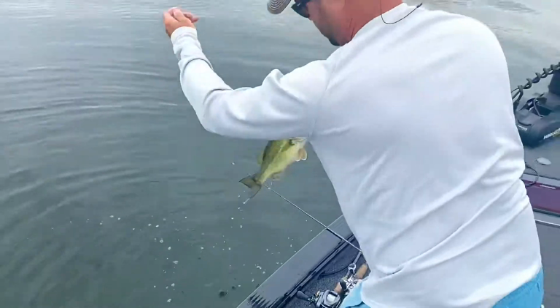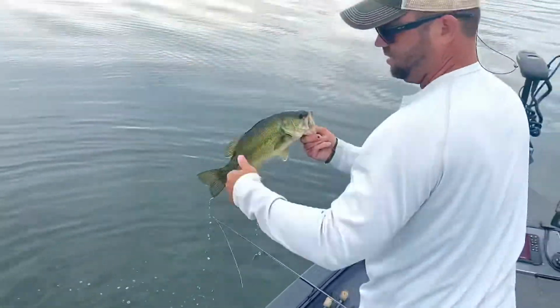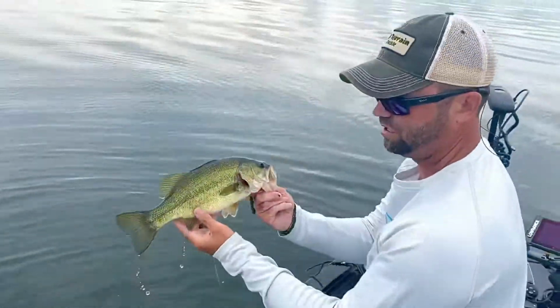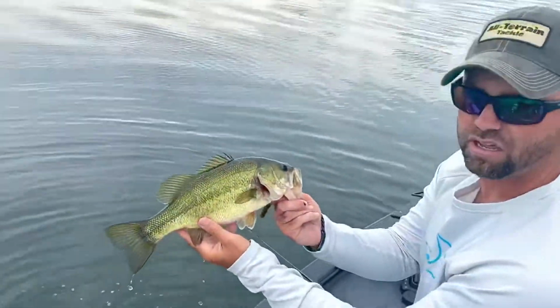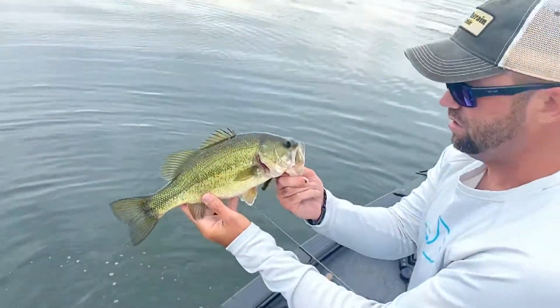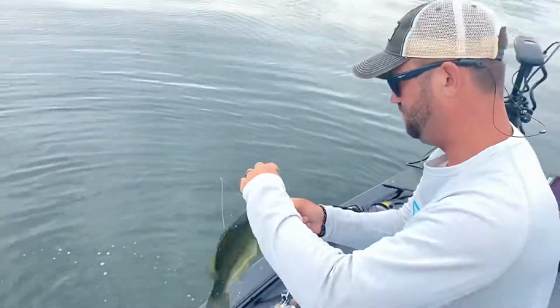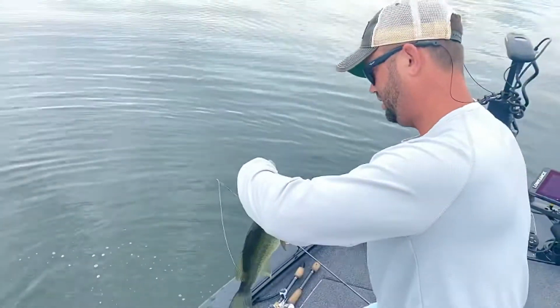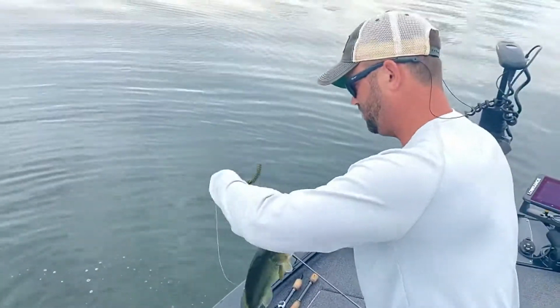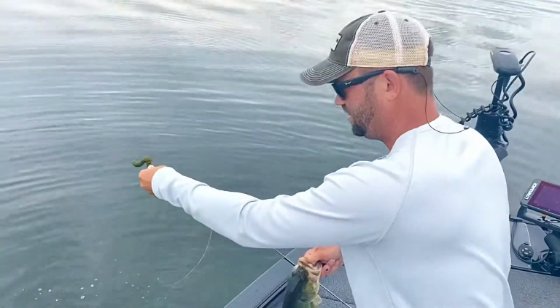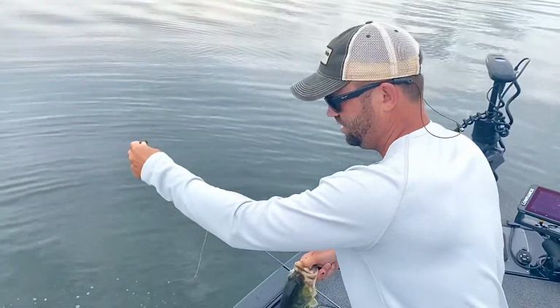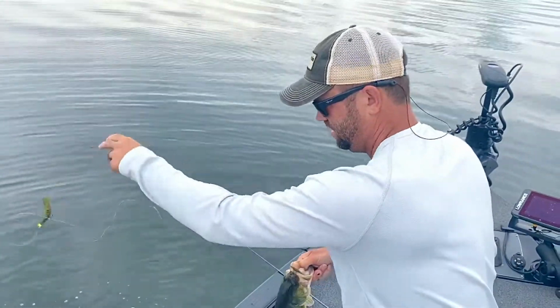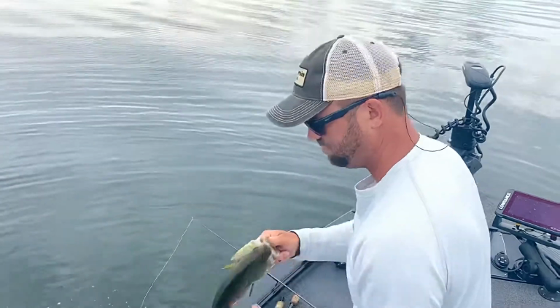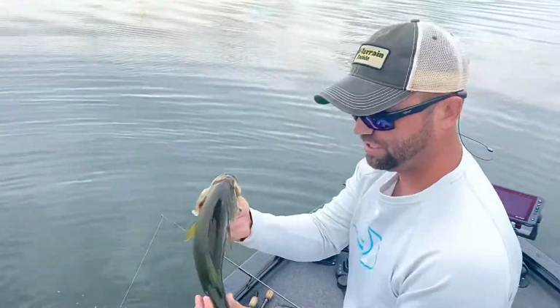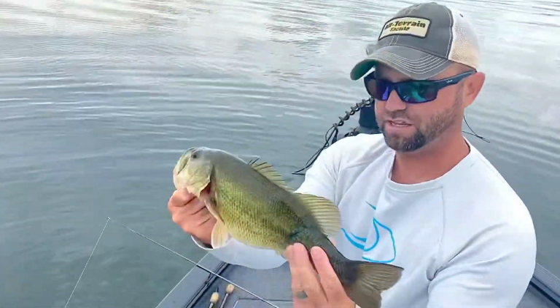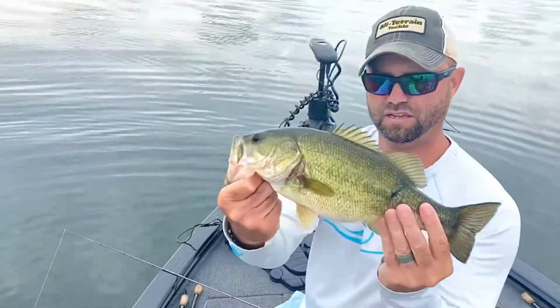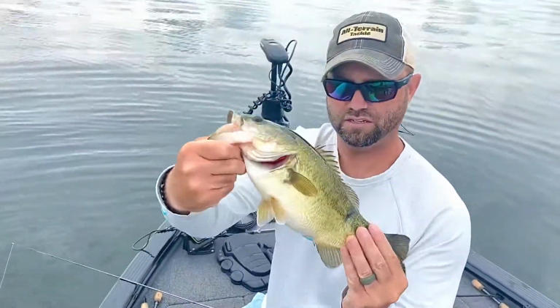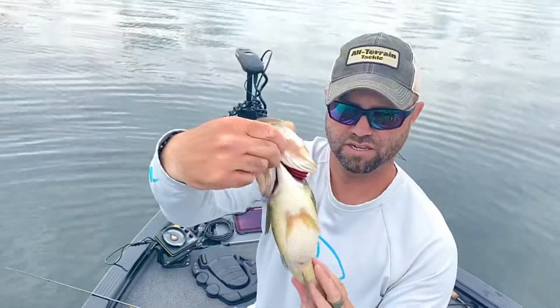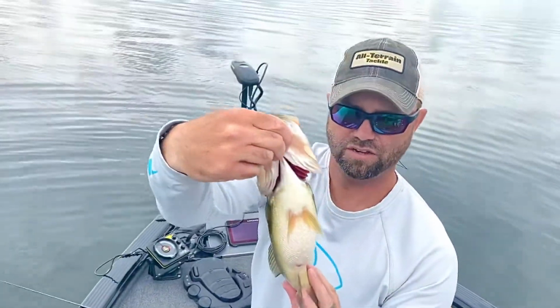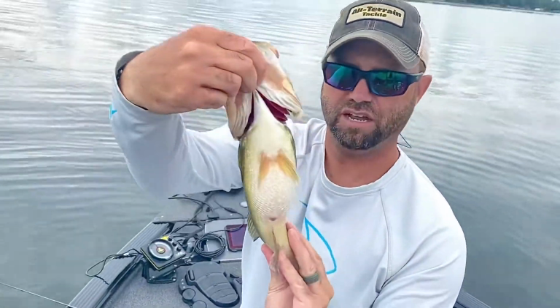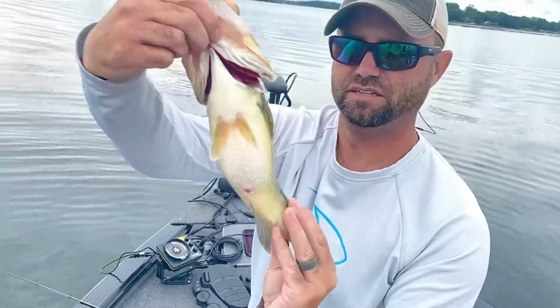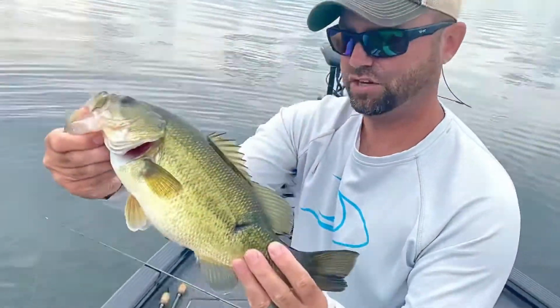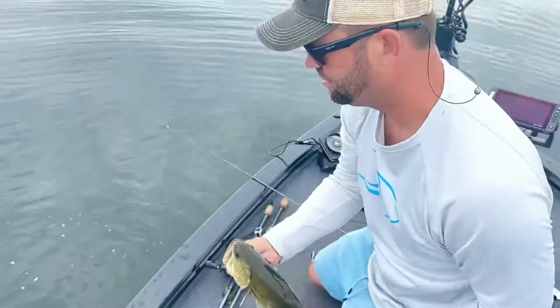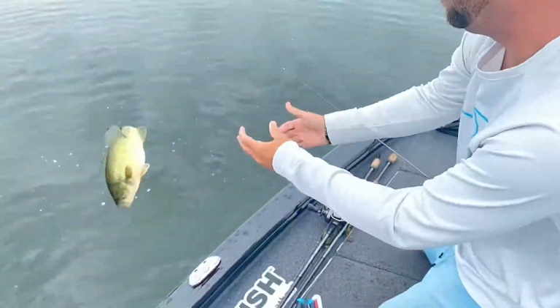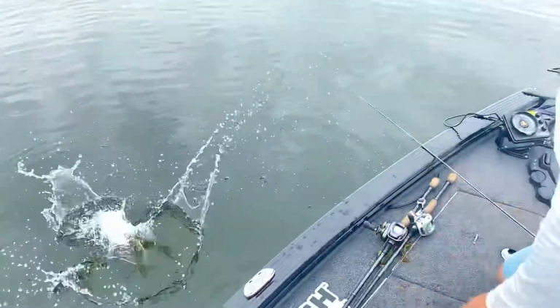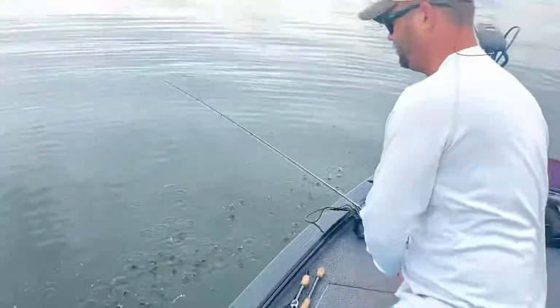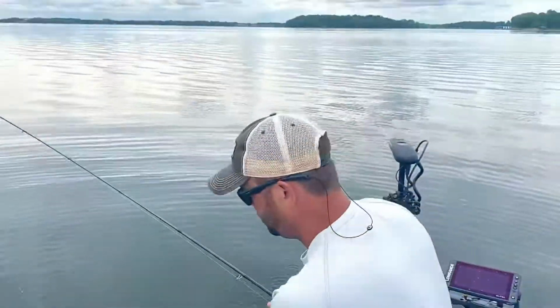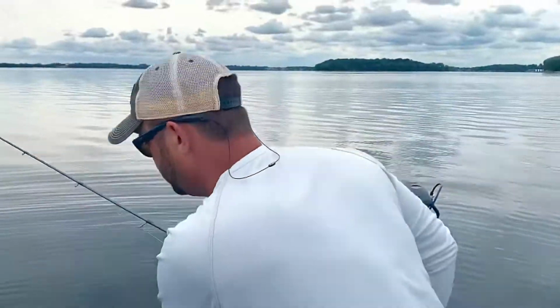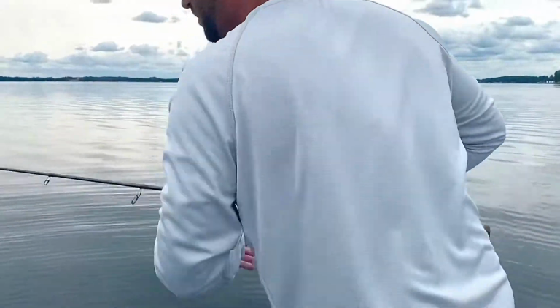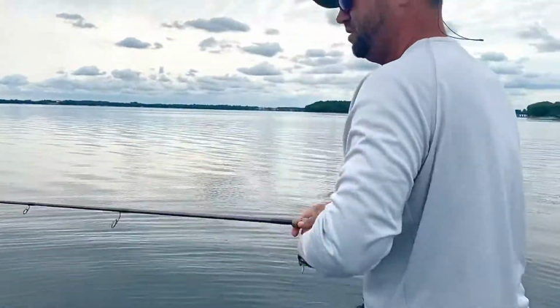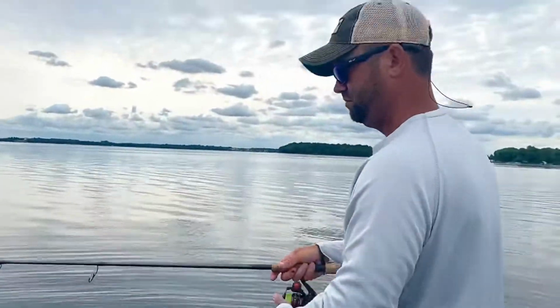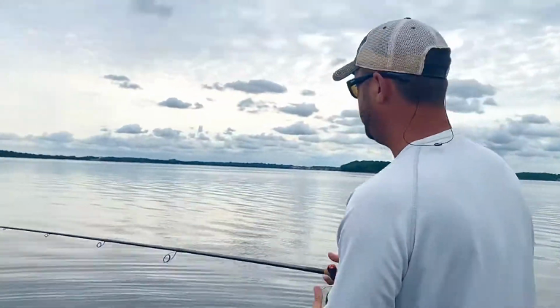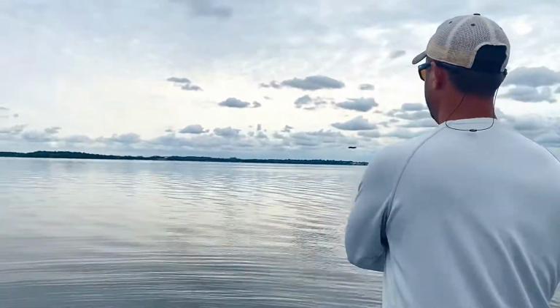There we are — big old fat largemouth bass on a mighty jig, eating good here on the weed lines. That's how you fish it. We'll make one more cast out here to show you what we're doing, just making that cast.